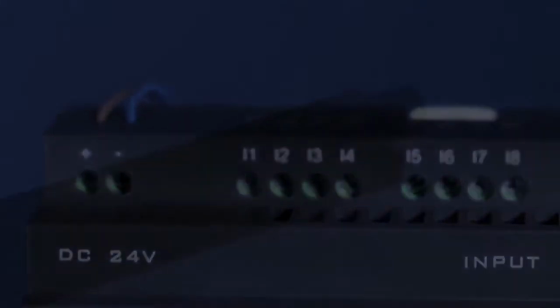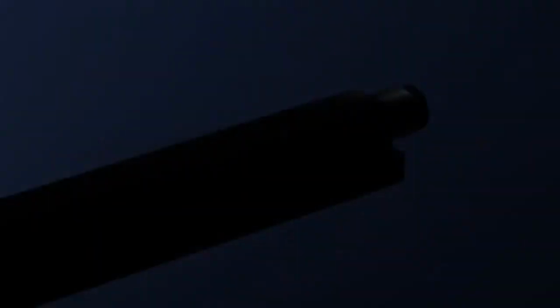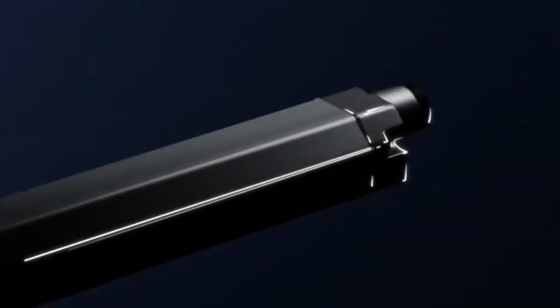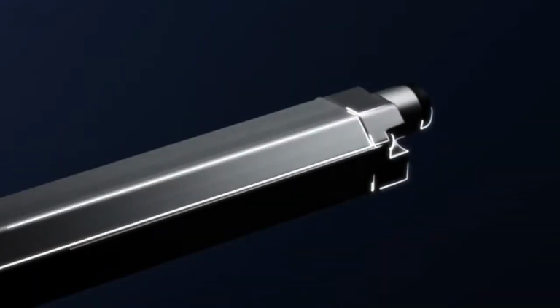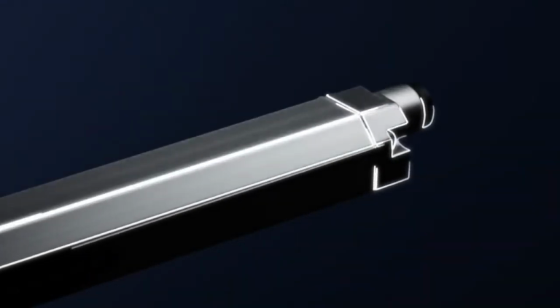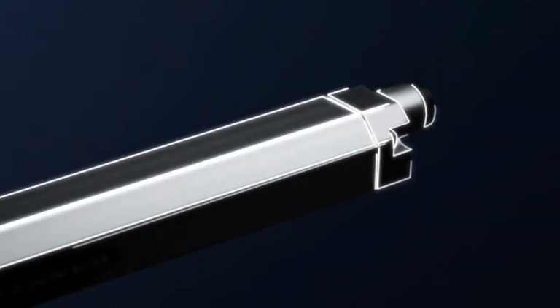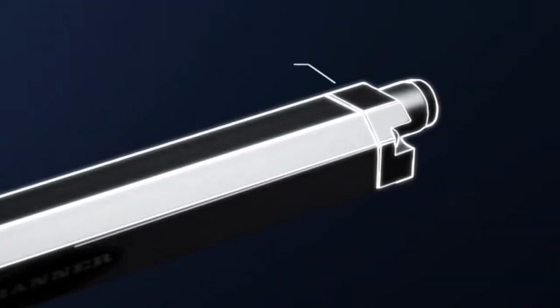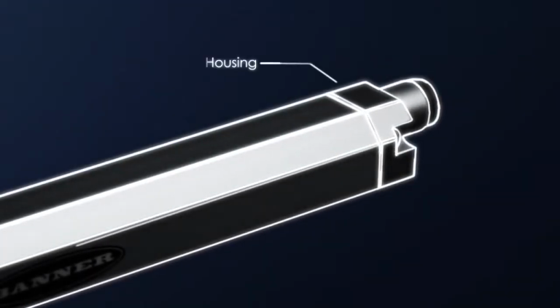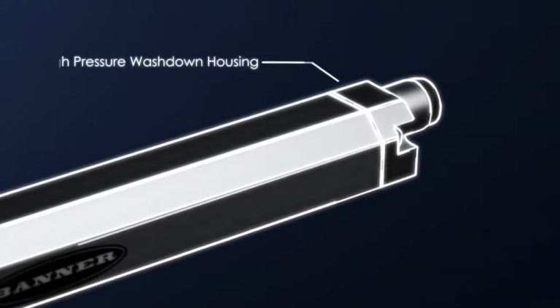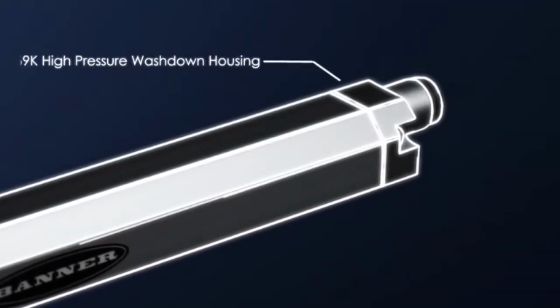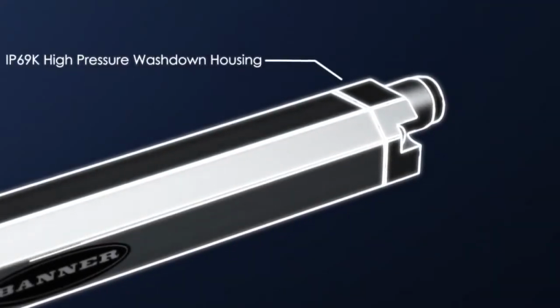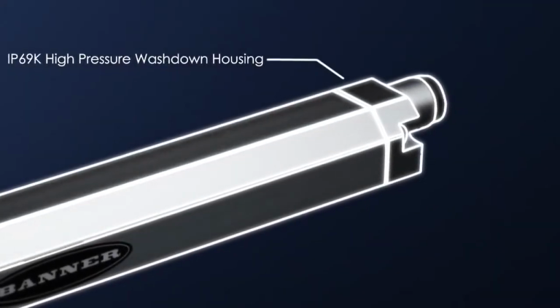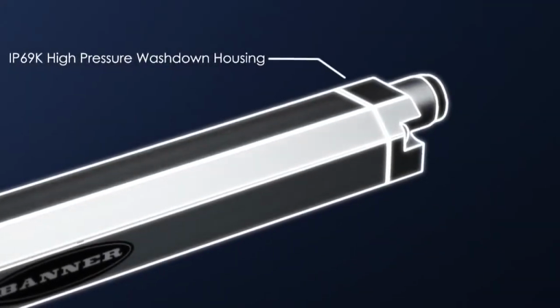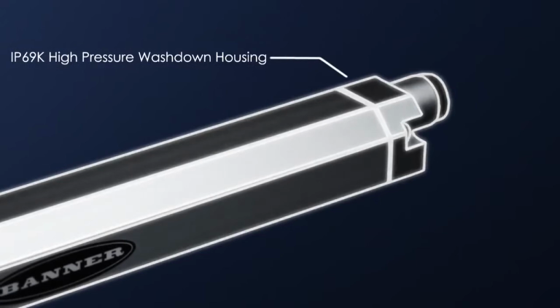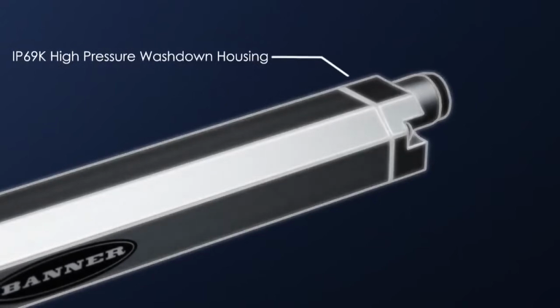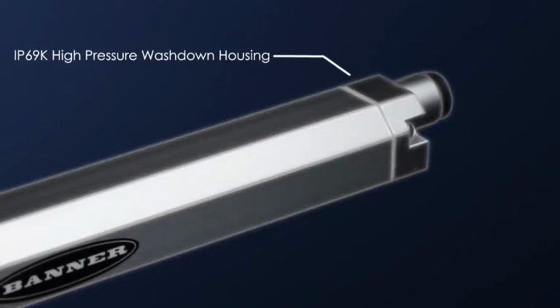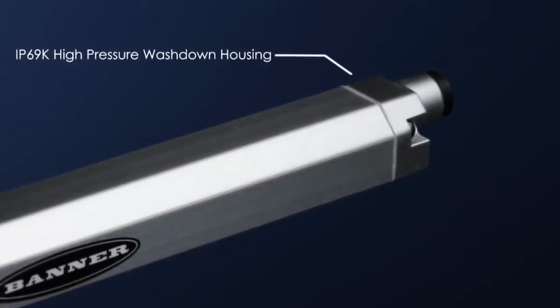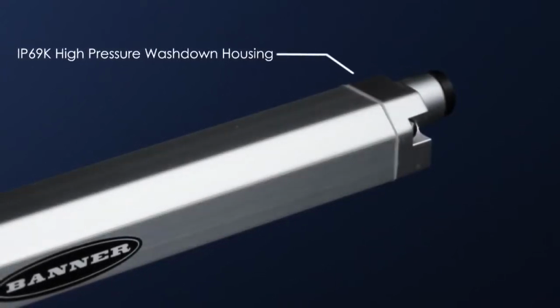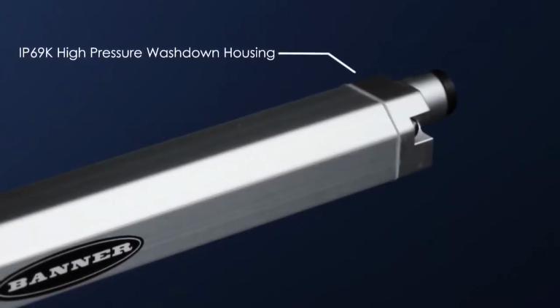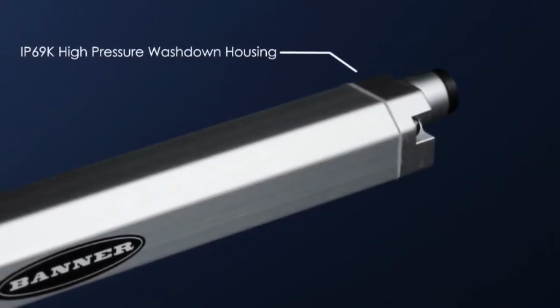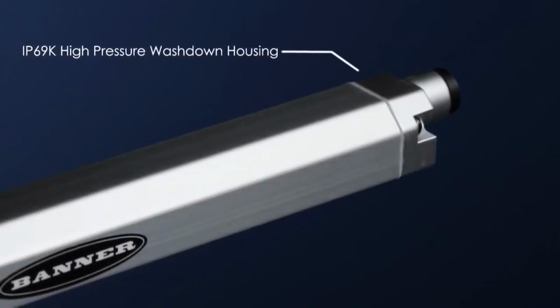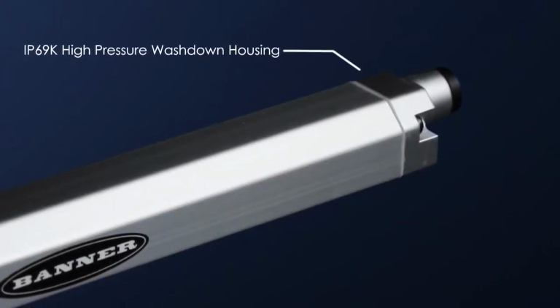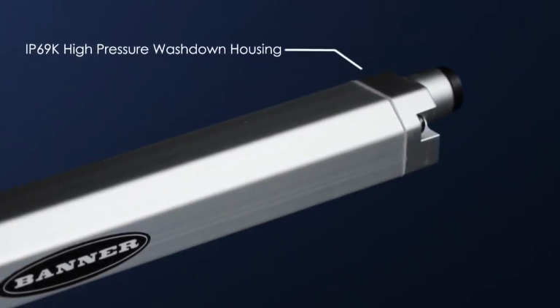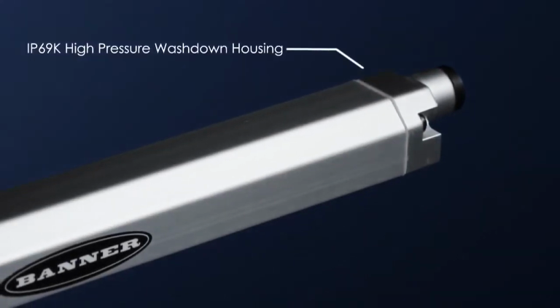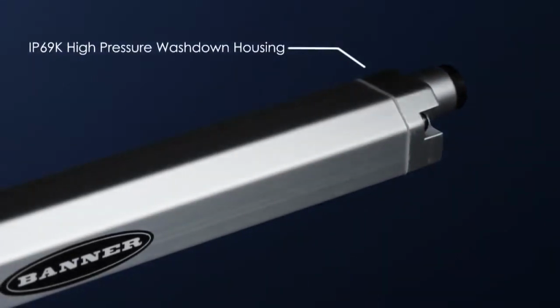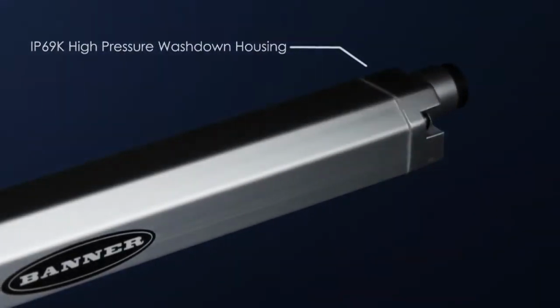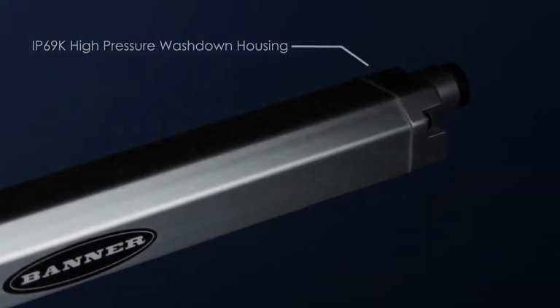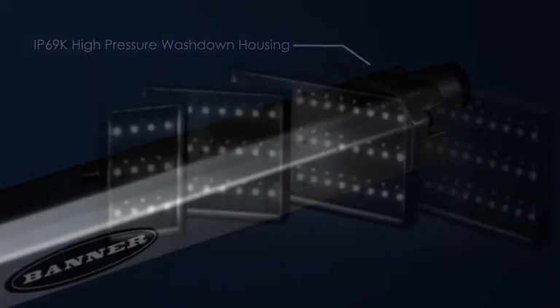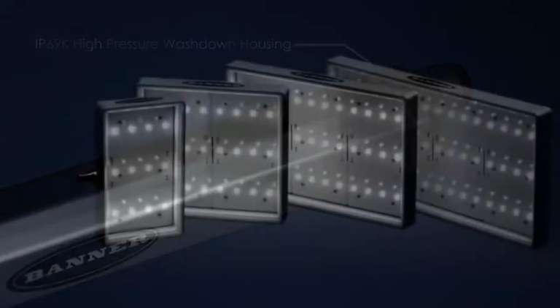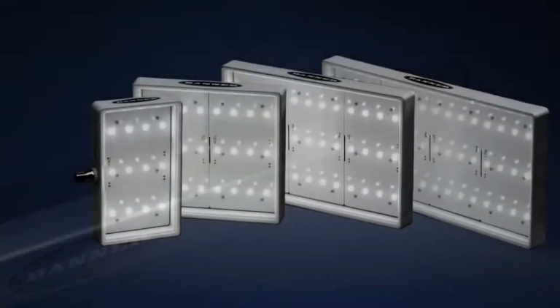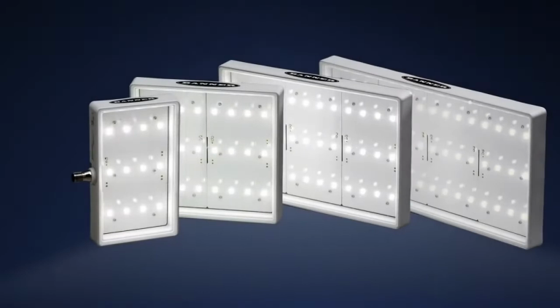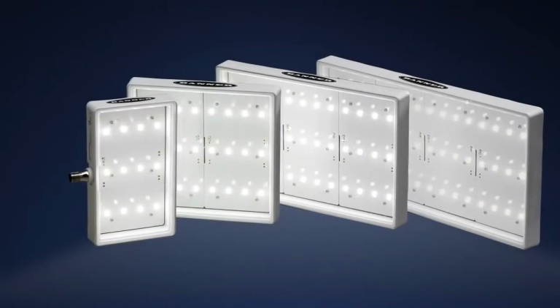Durable IP69K rated housings that are washdown safe and vibration resistant make Banner's LED lighting products ideal for machine lighting and industrial work area lighting.